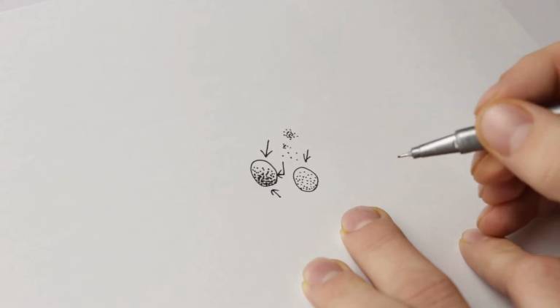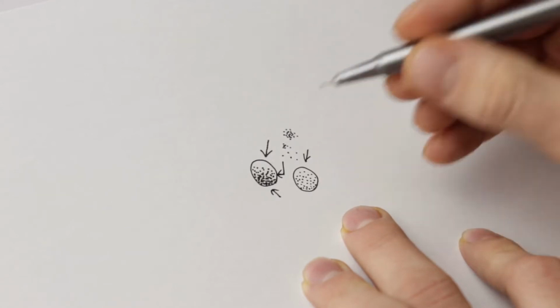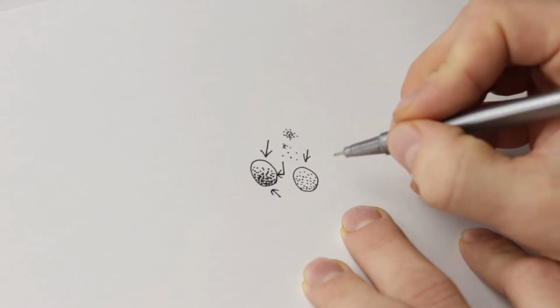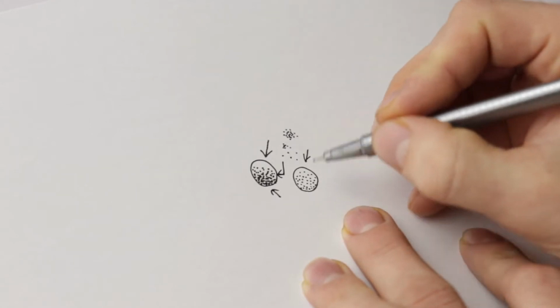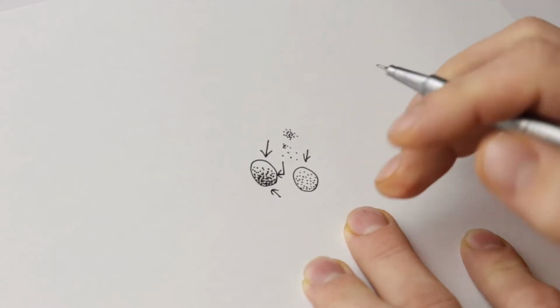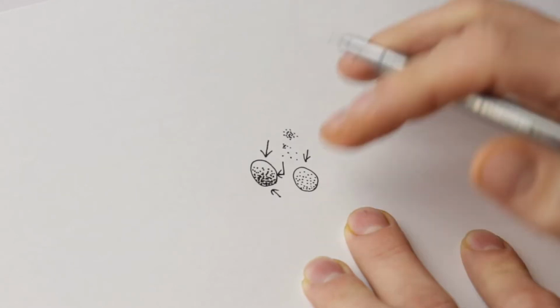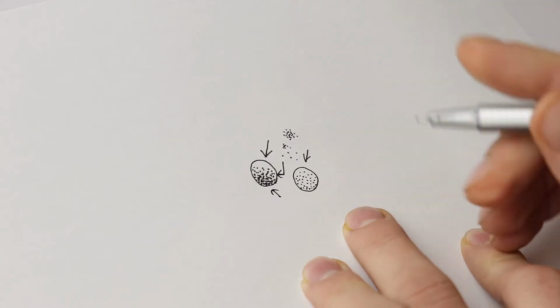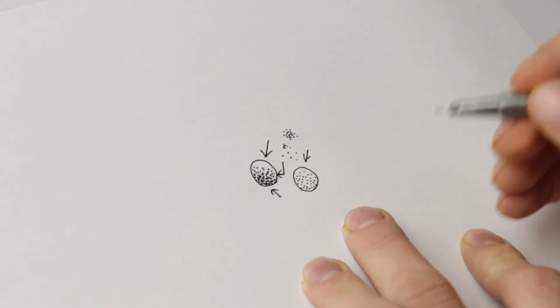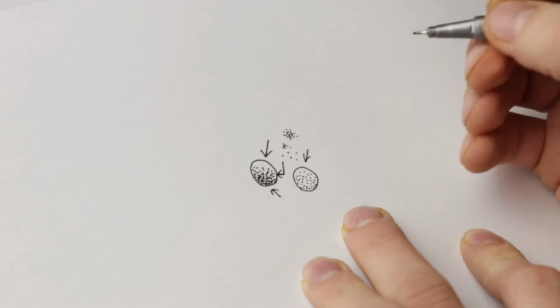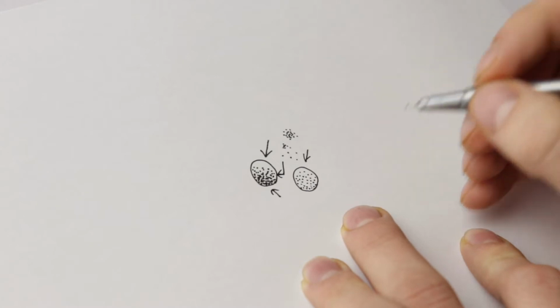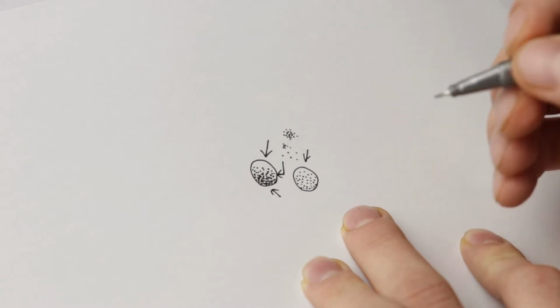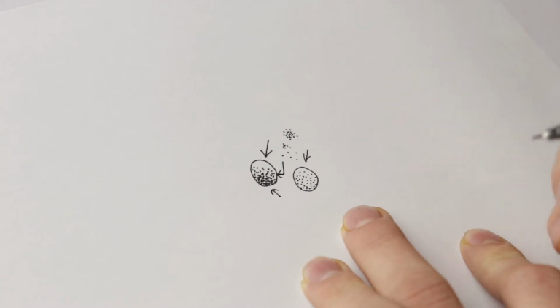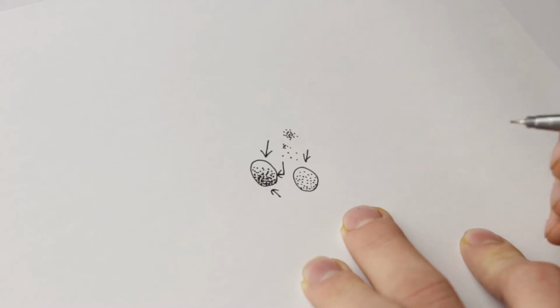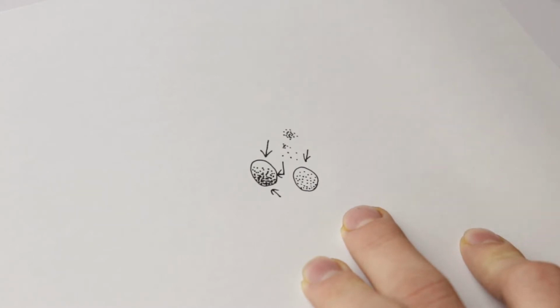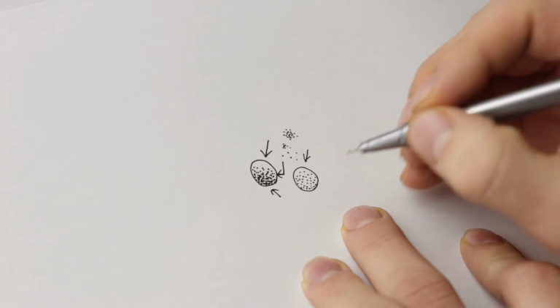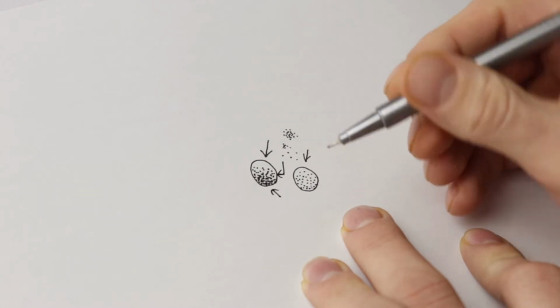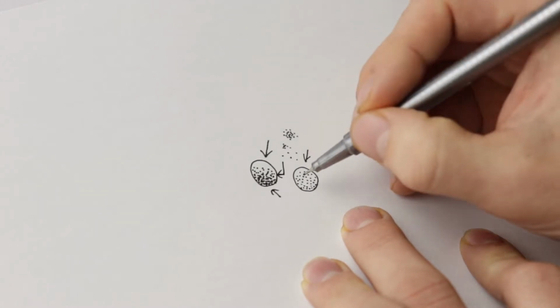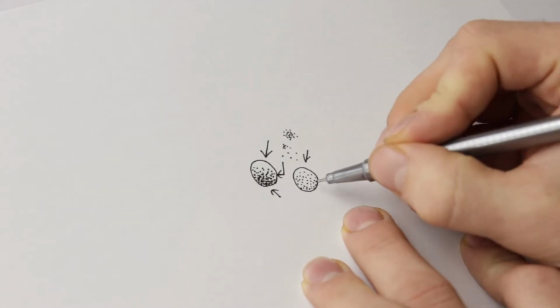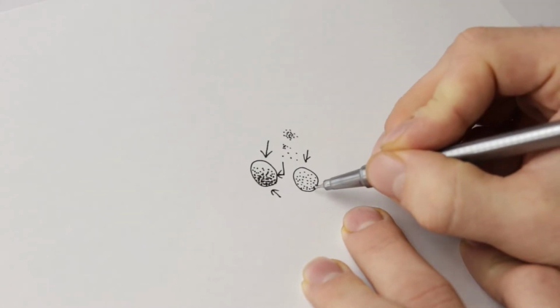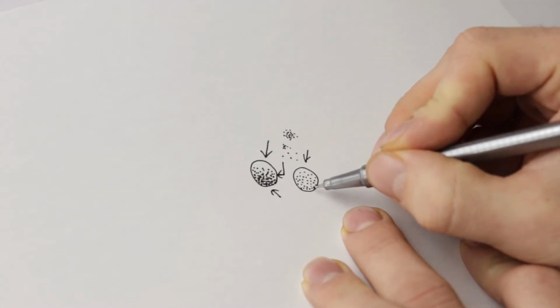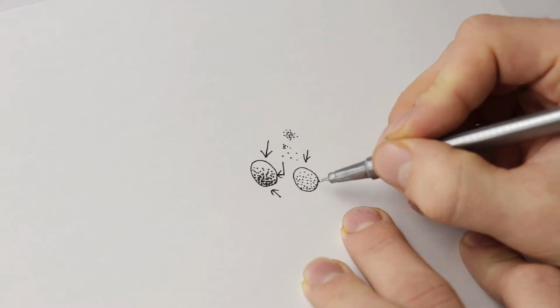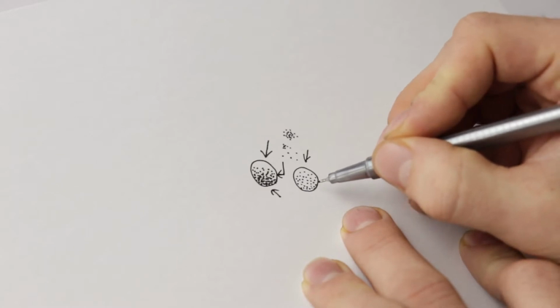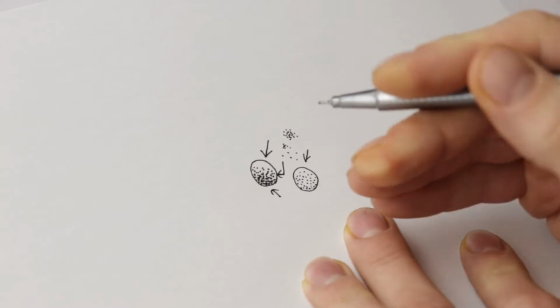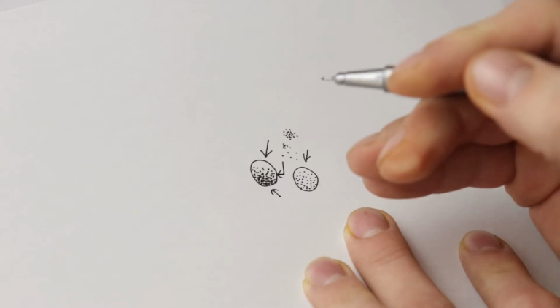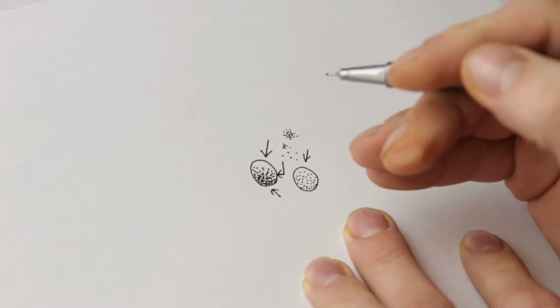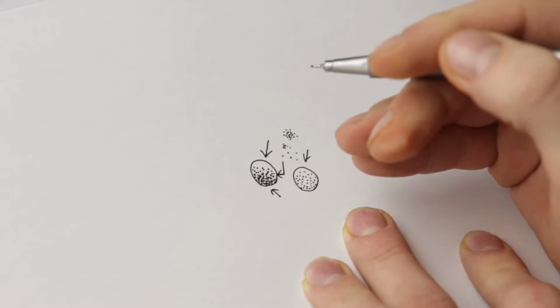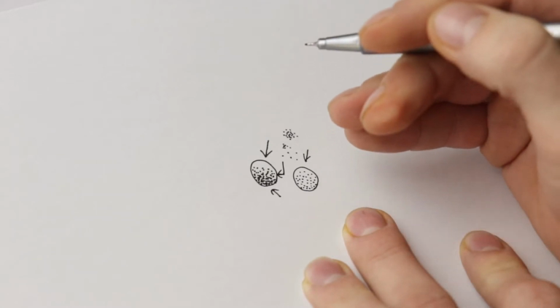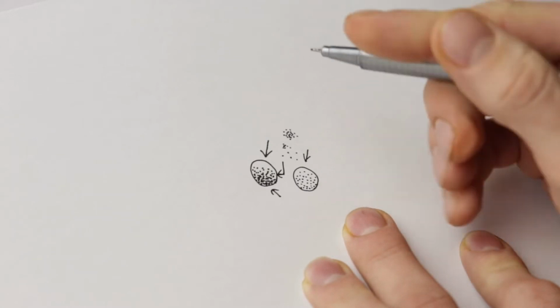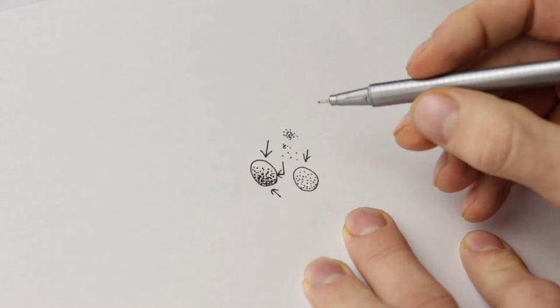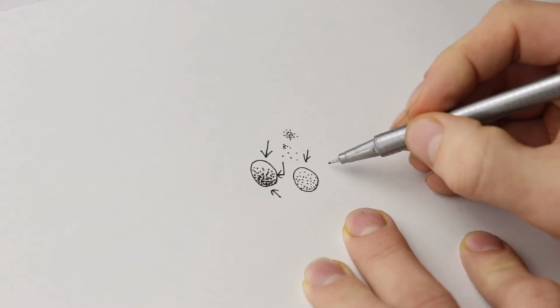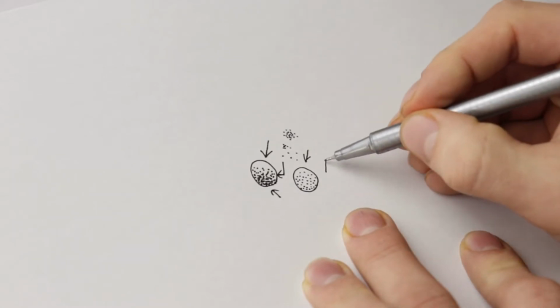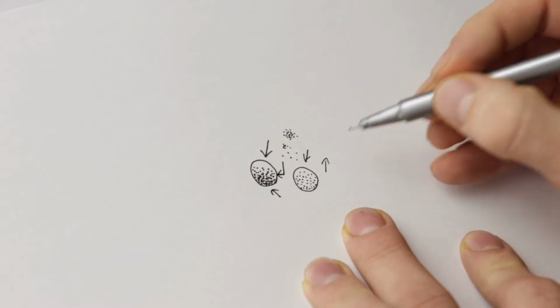What I've done here is put dots covering the whole area, then I can go back into that circle and start on the shadow side, adding more dots and slowly reducing the number of dots as I move toward the lighter side.